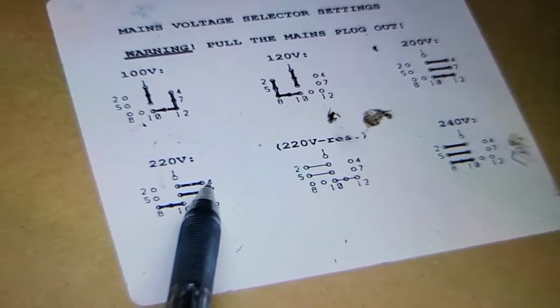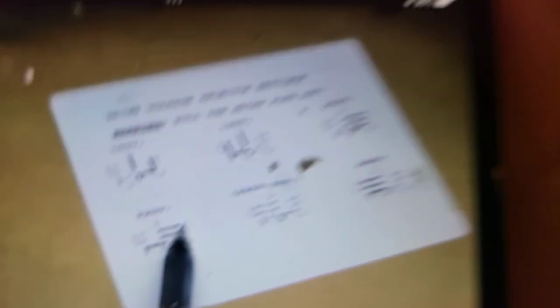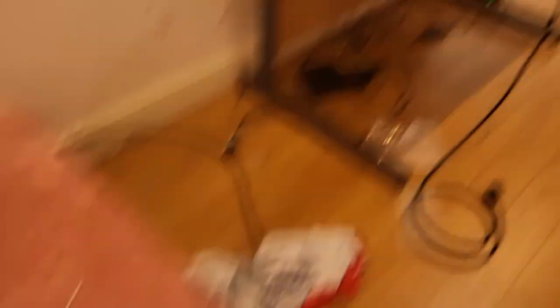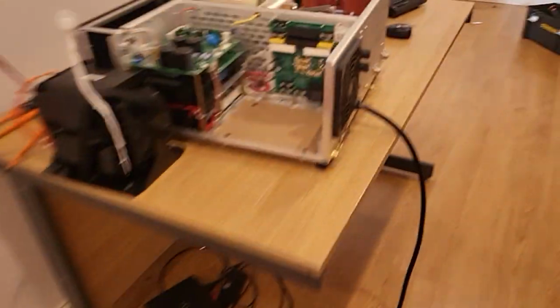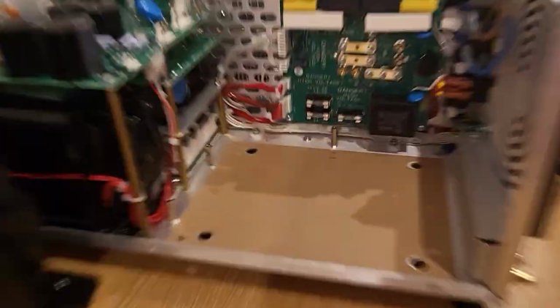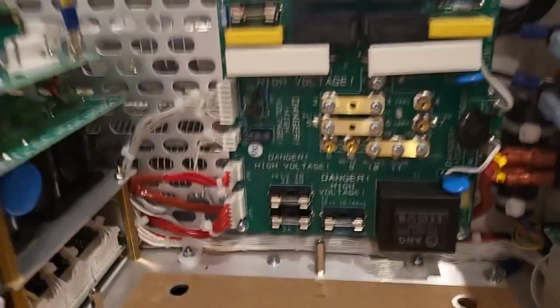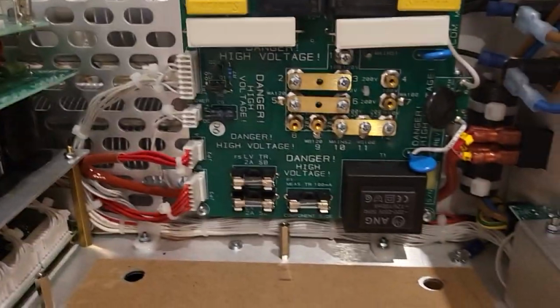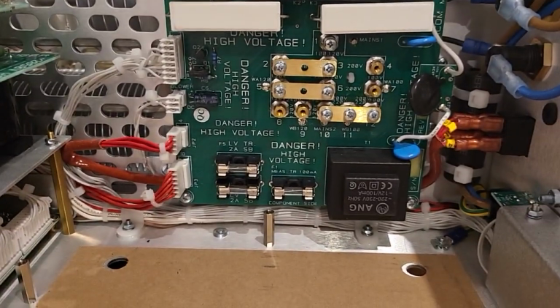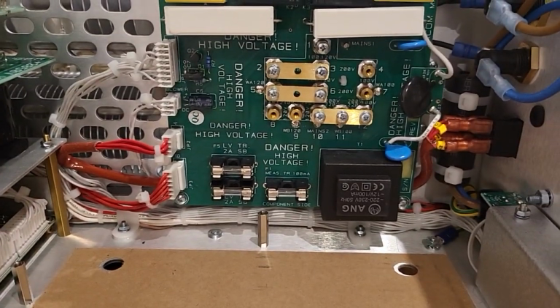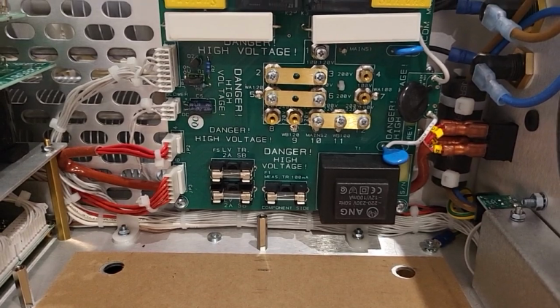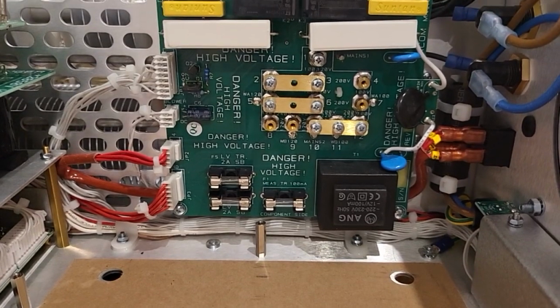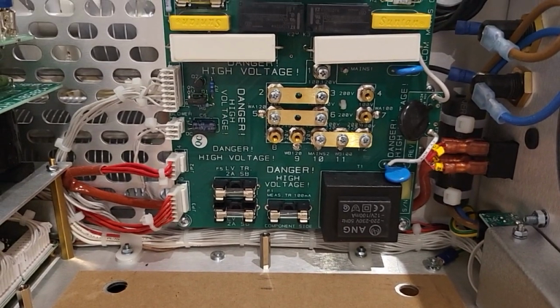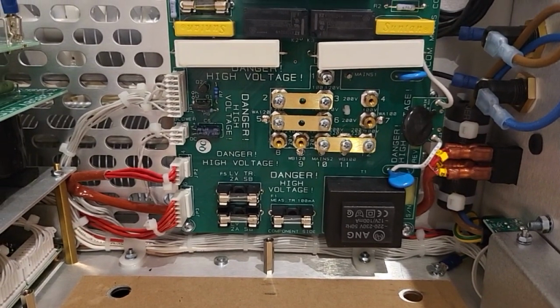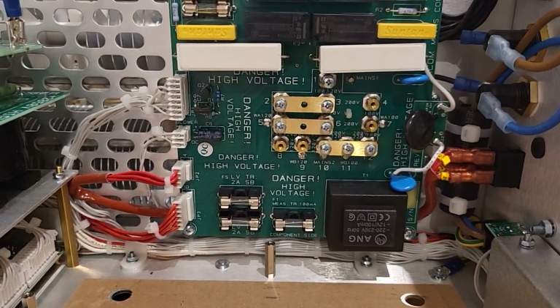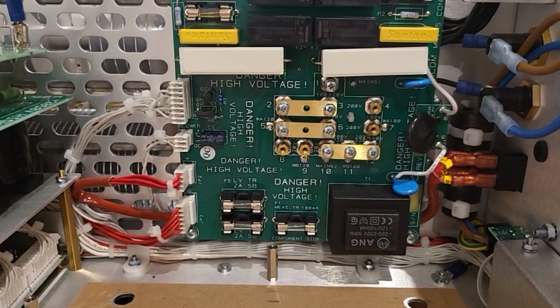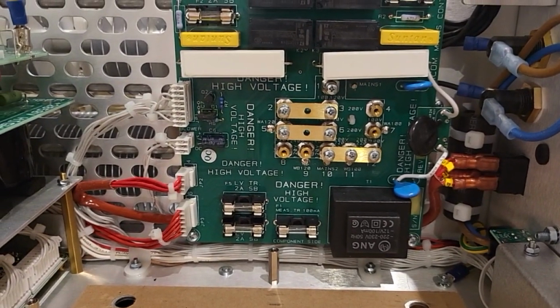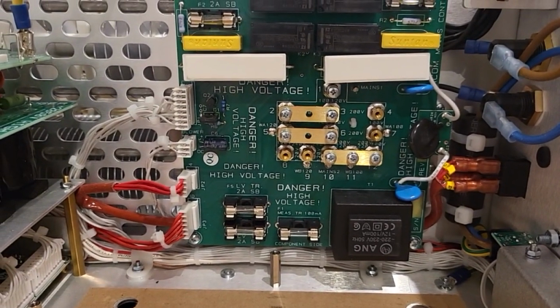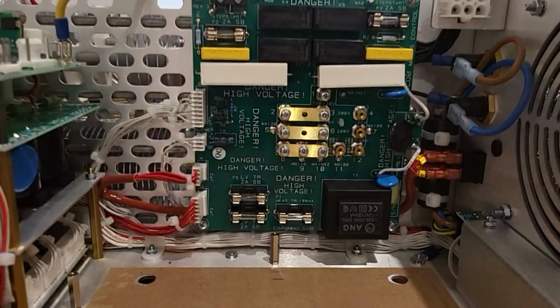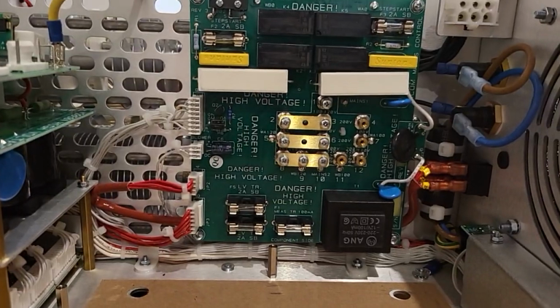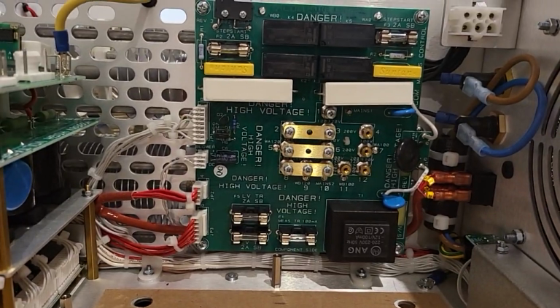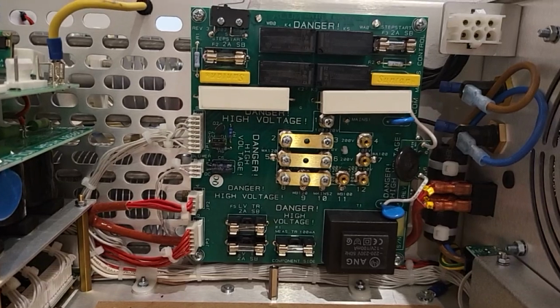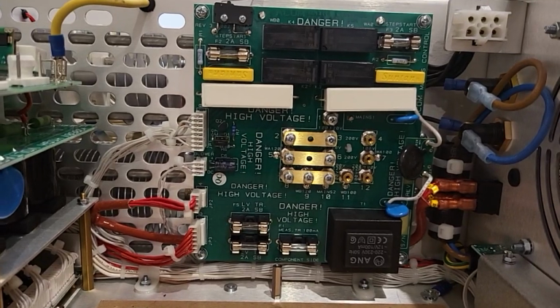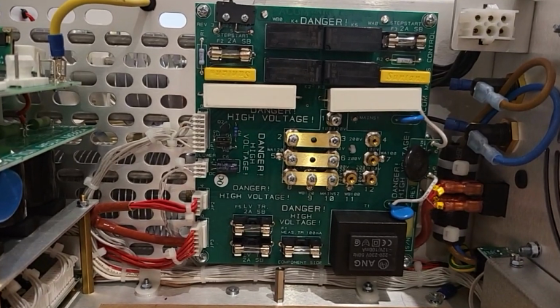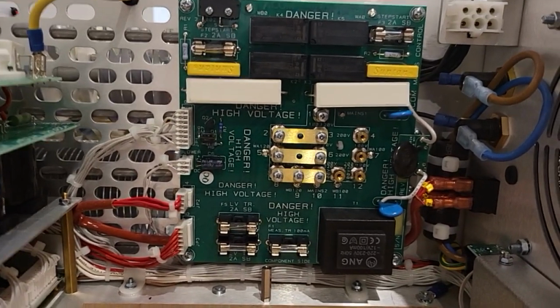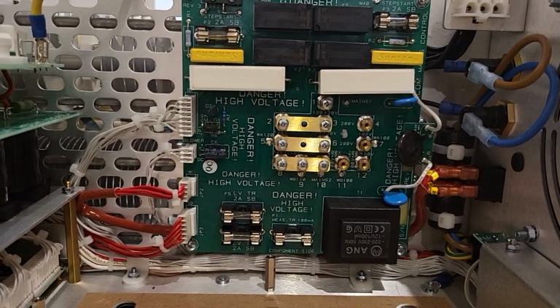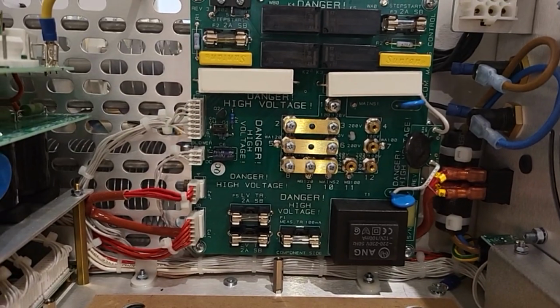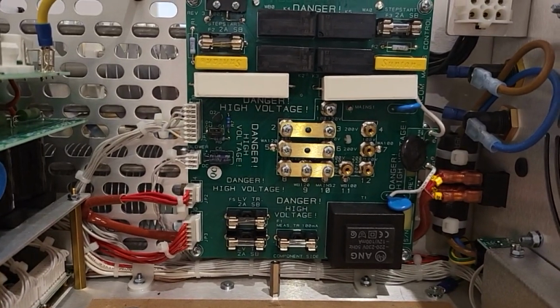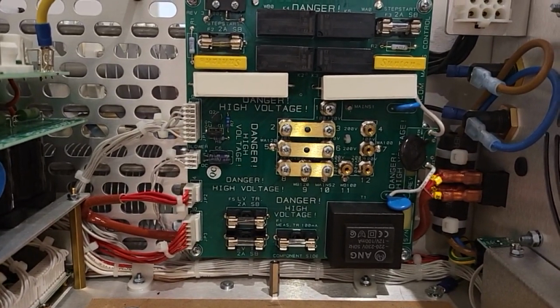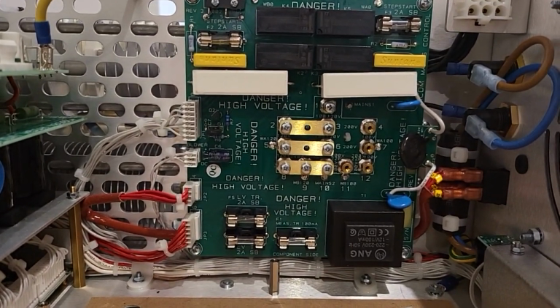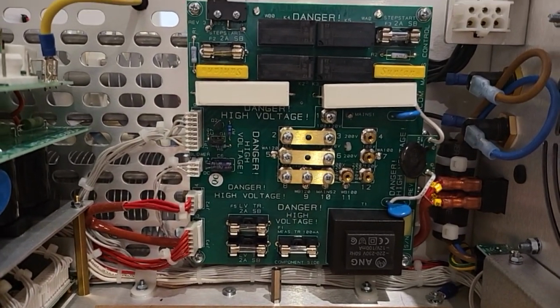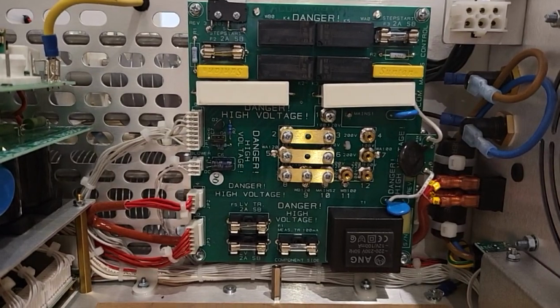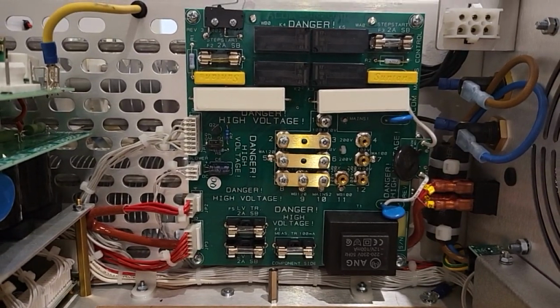I'm just going to disconnect those, connect it up and change the output of the secondary. I've just changed that link over and that took a couple of minutes — very quick to do.